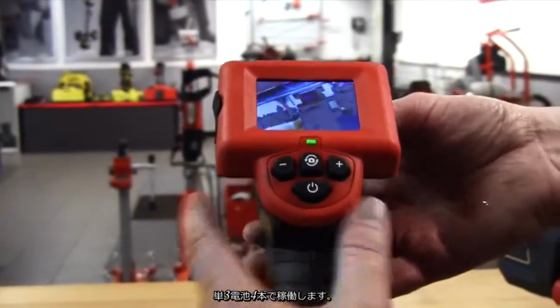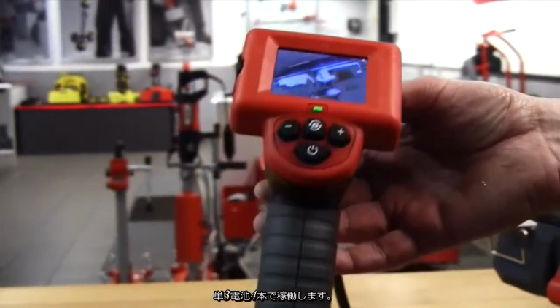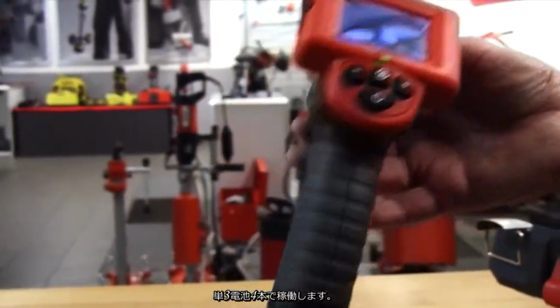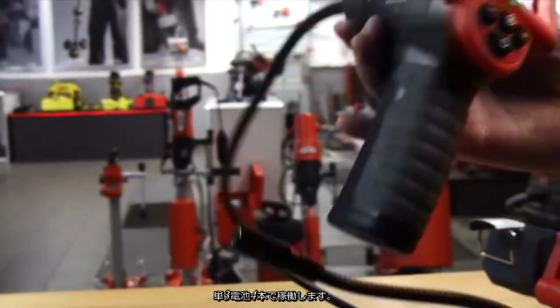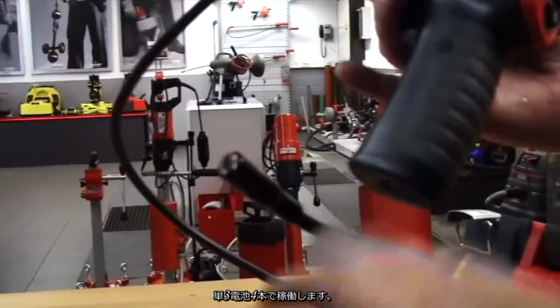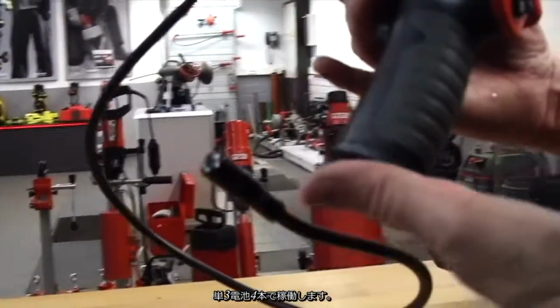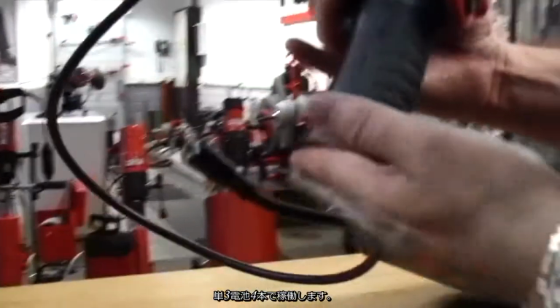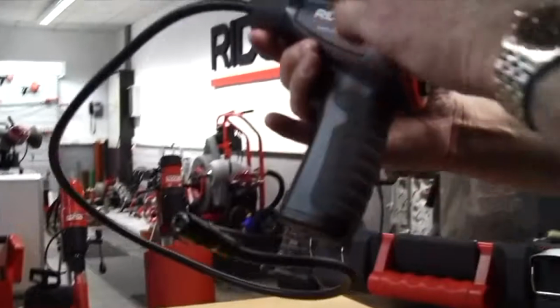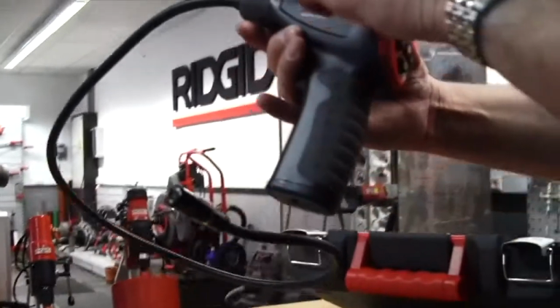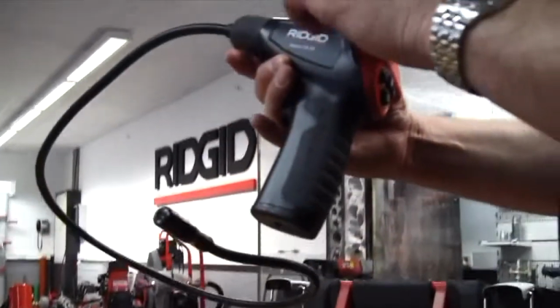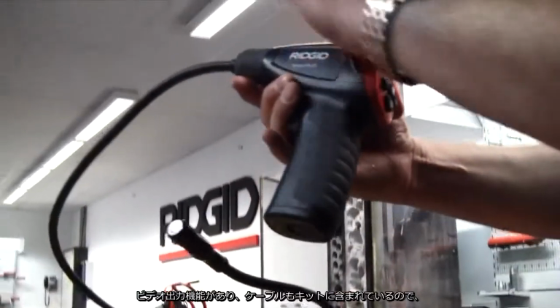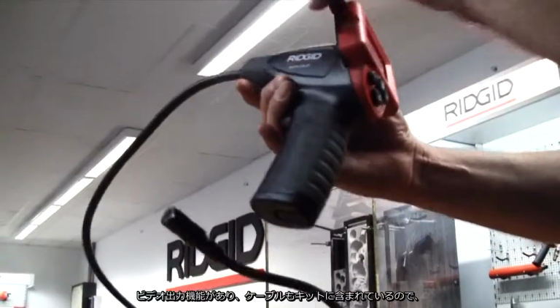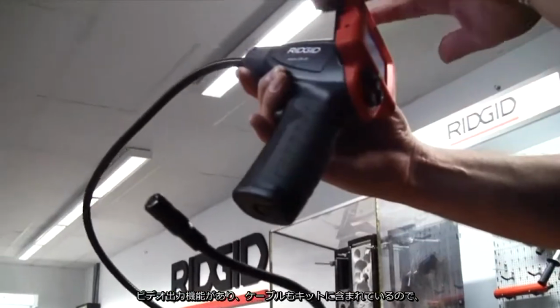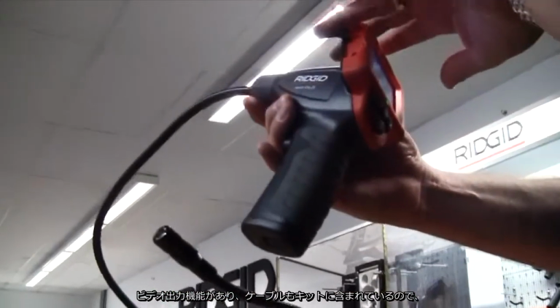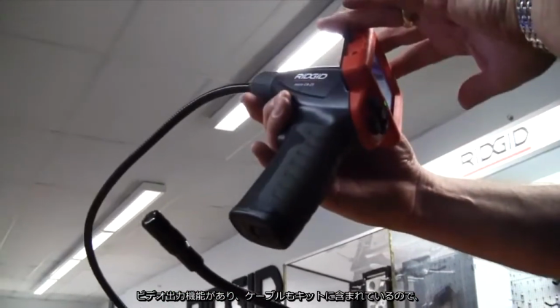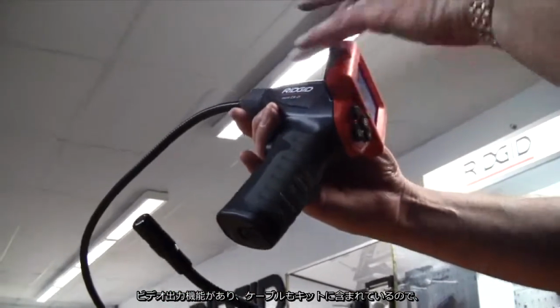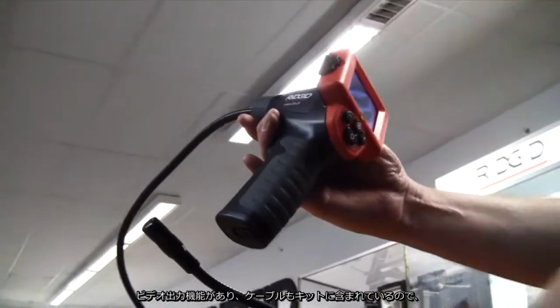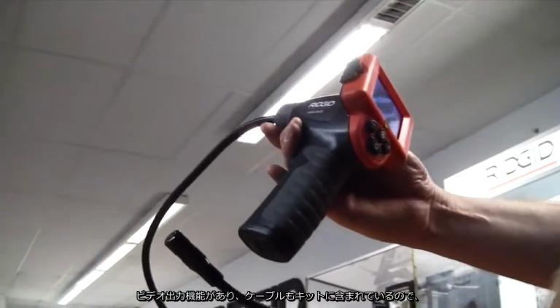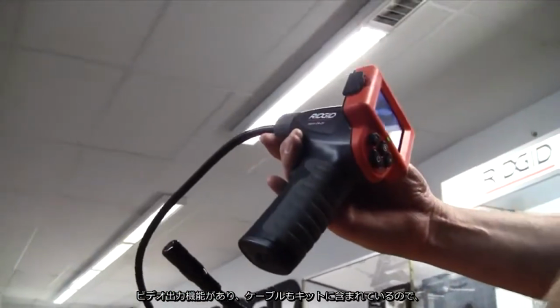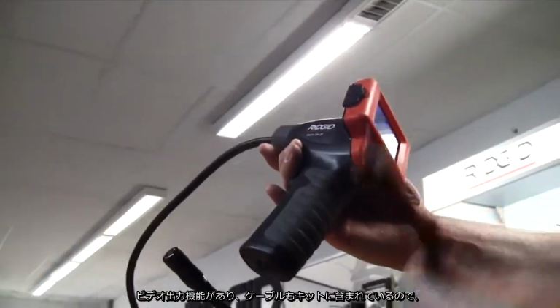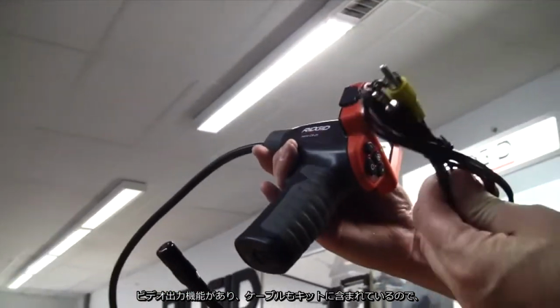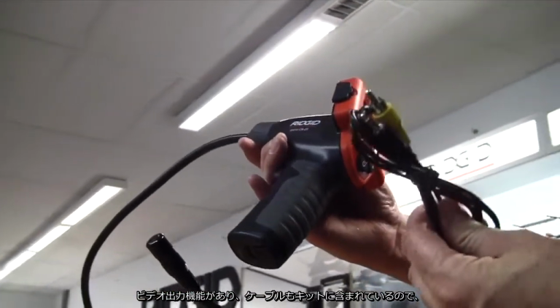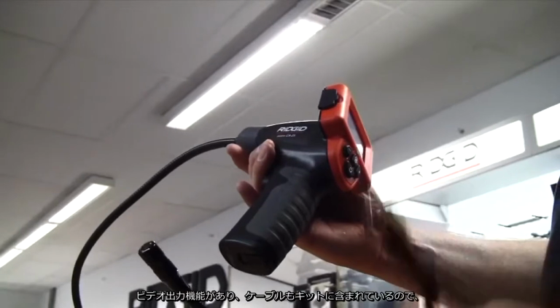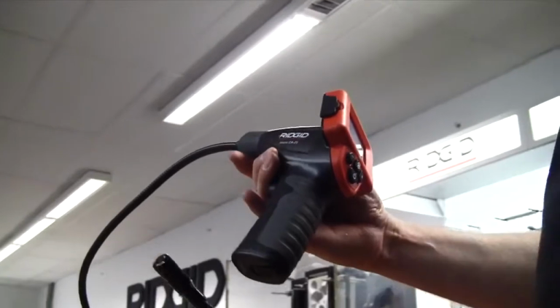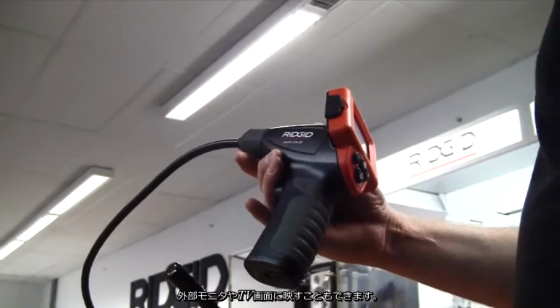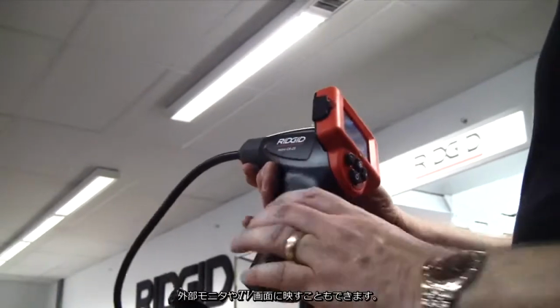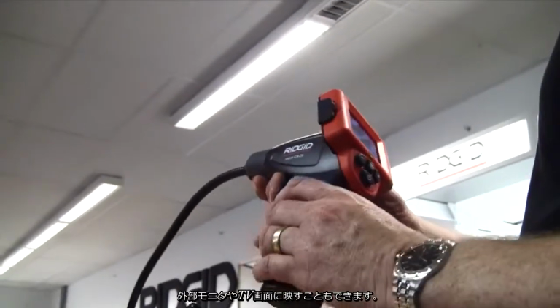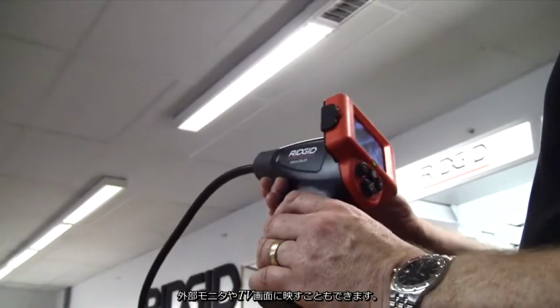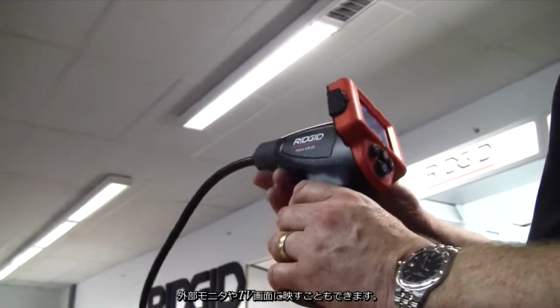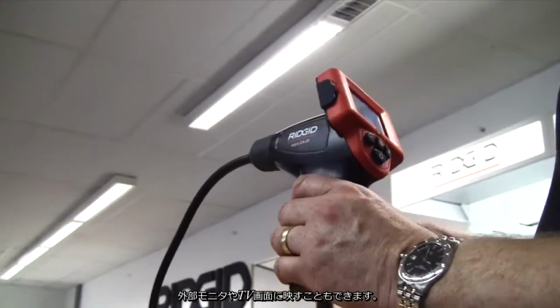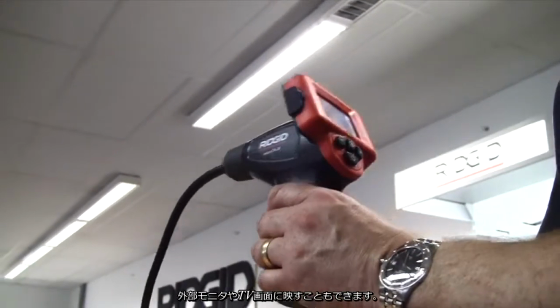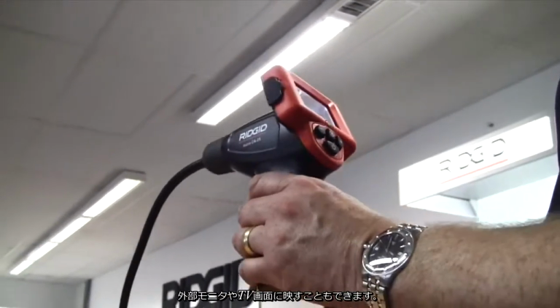It runs on four AA batteries and also features a video out, with a cable included in the kit, so you can run it through another monitor or TV.